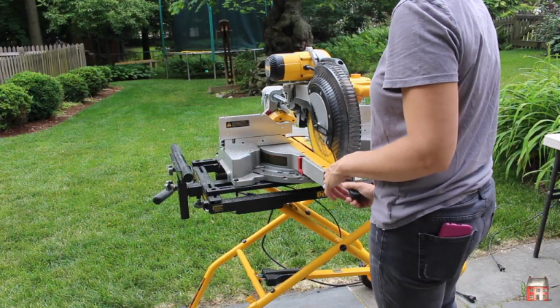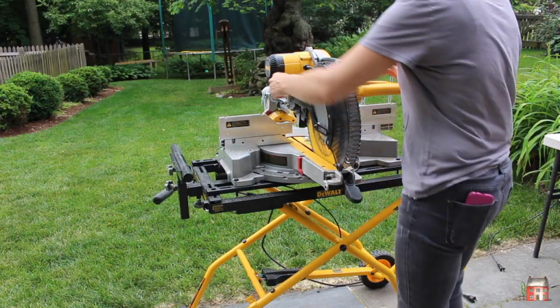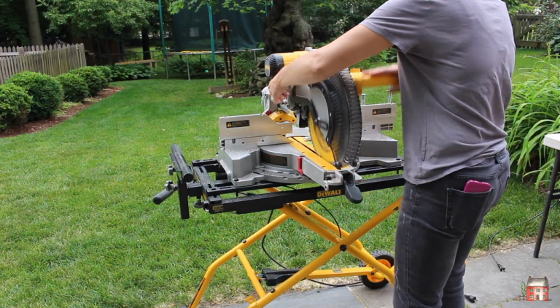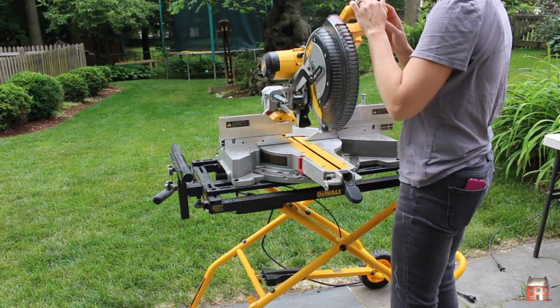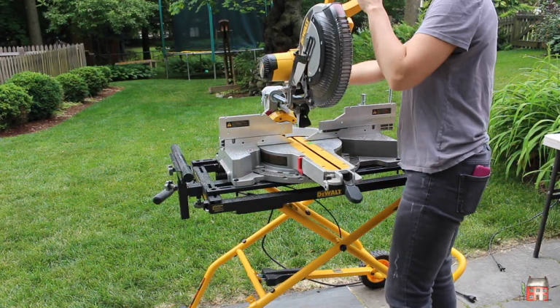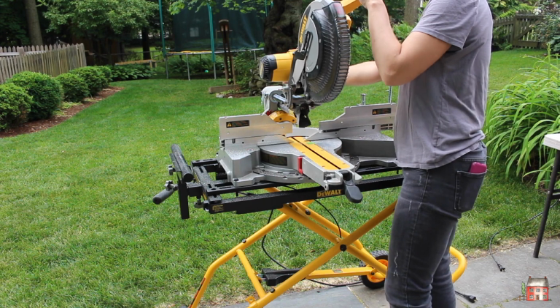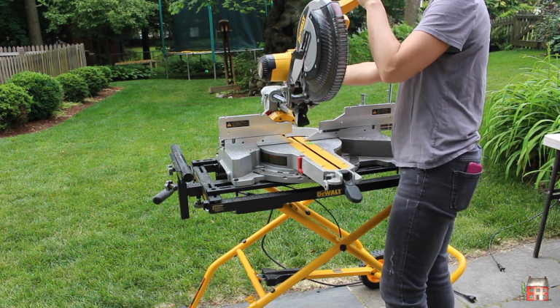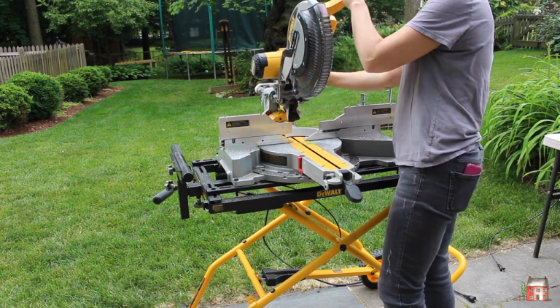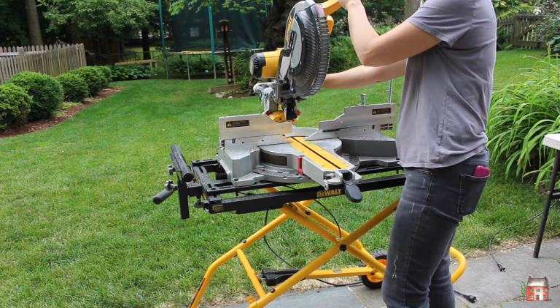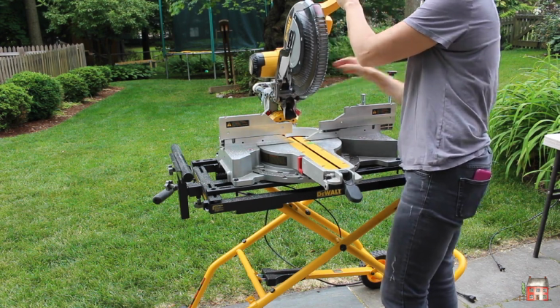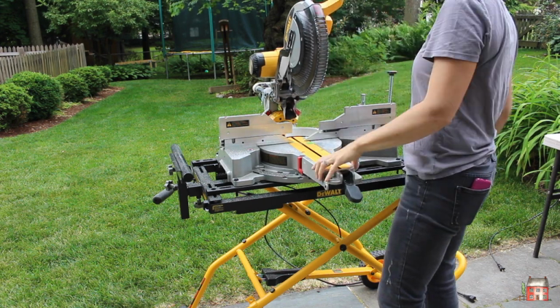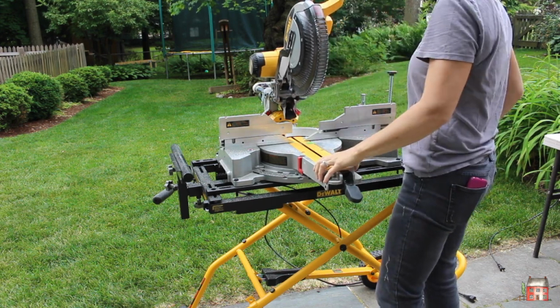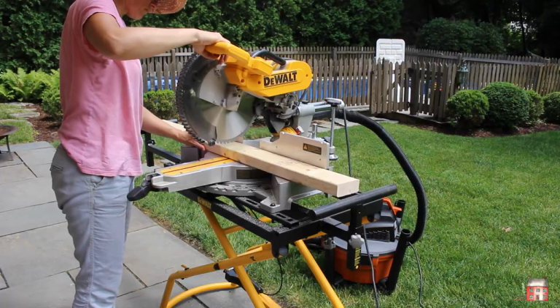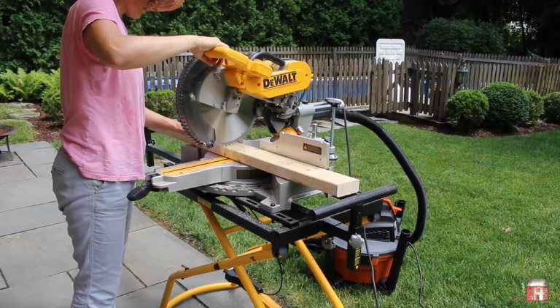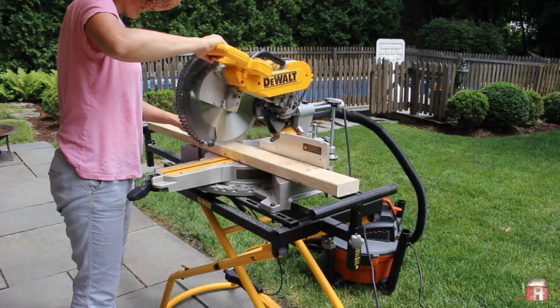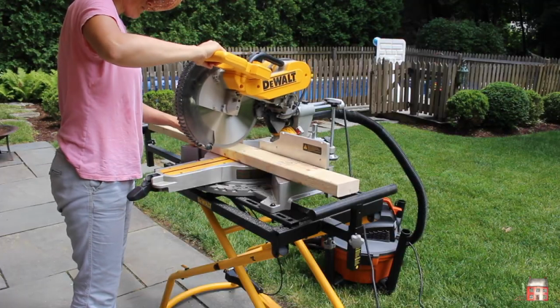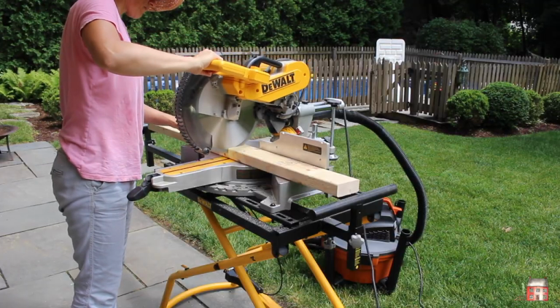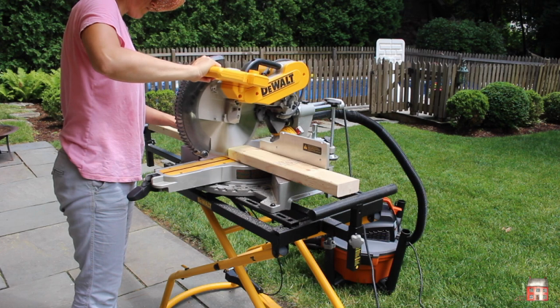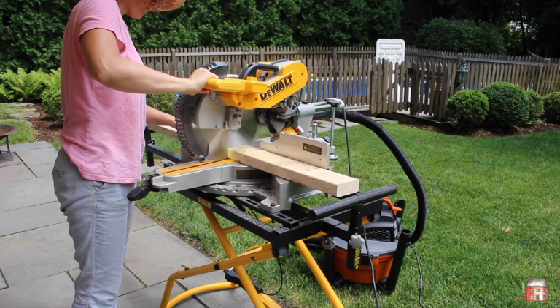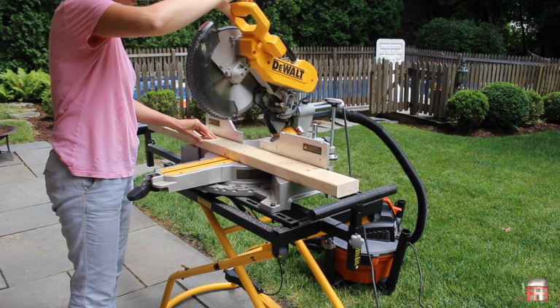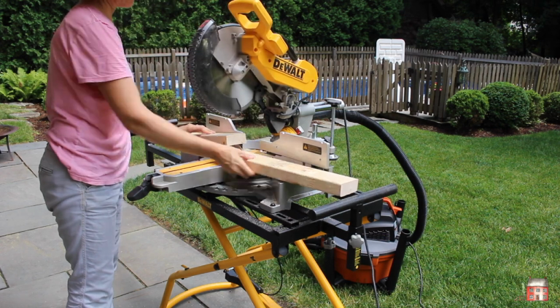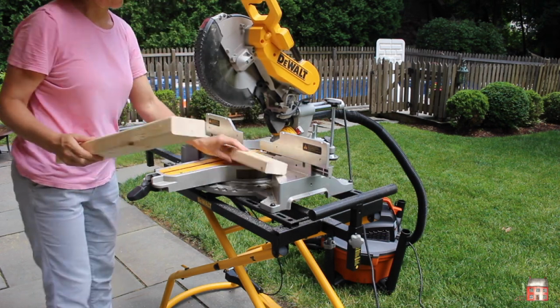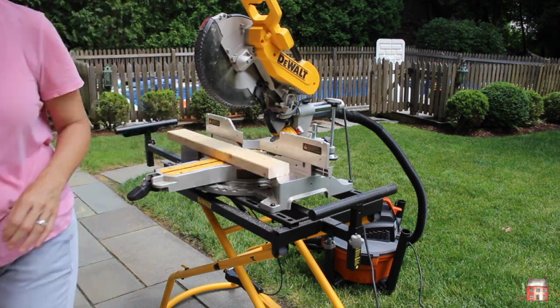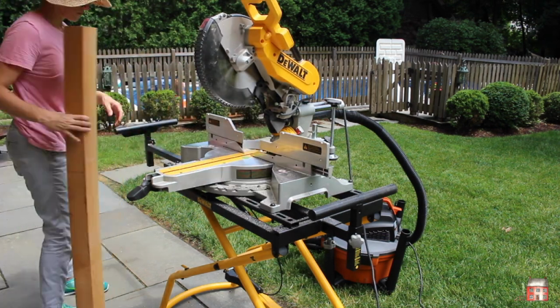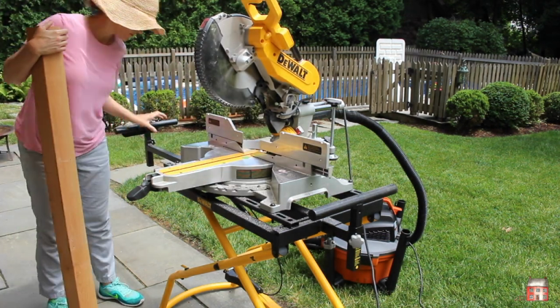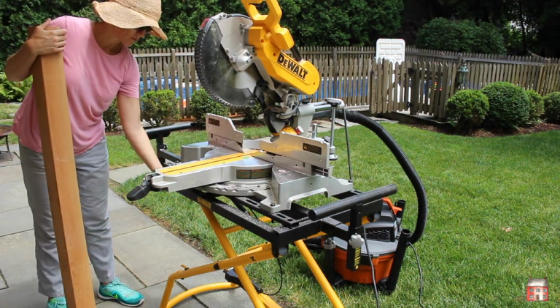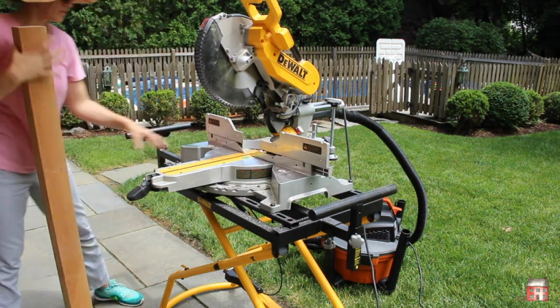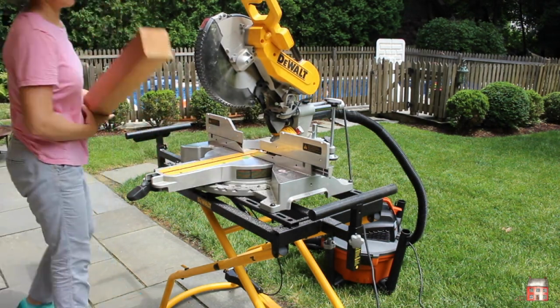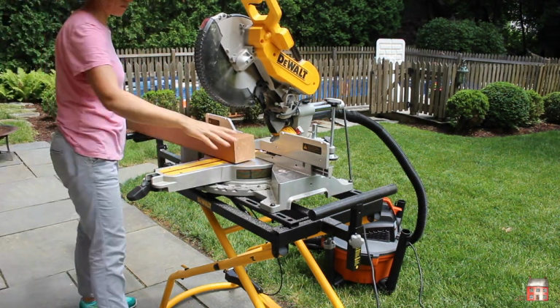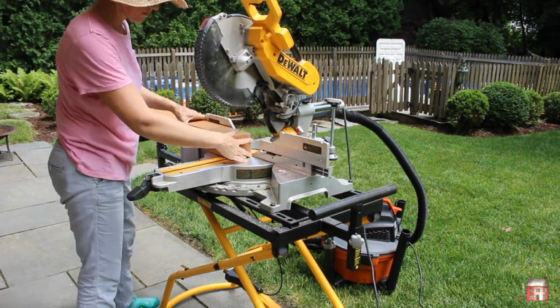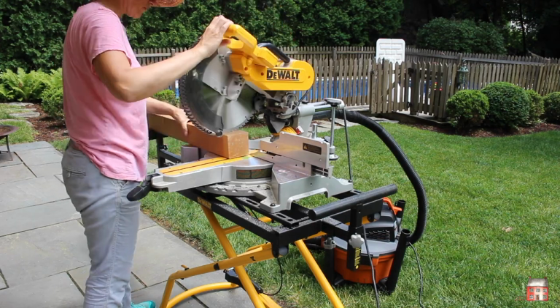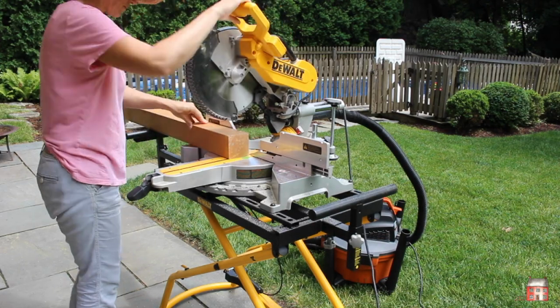This is the 12 inch DeWalt sliding compound miter saw. It can easily handle up to 2x16 on a 90 degree cut and I think 2x12 on a 45 degree cut.